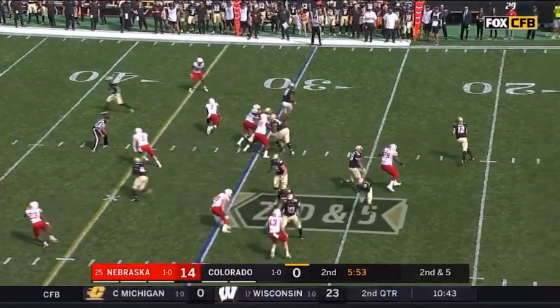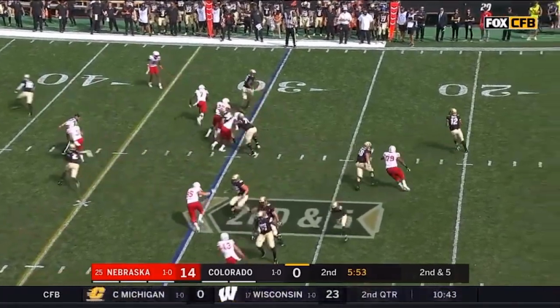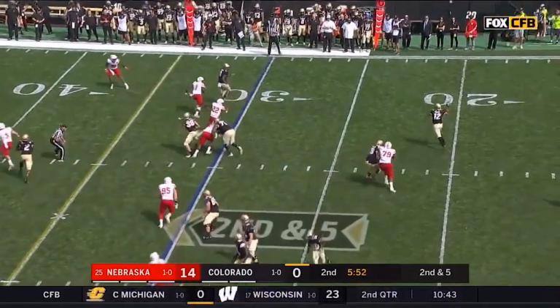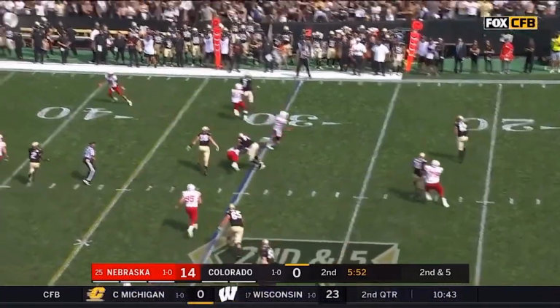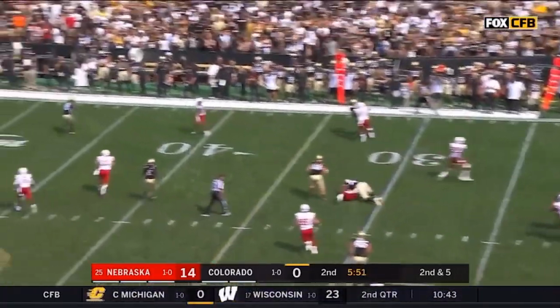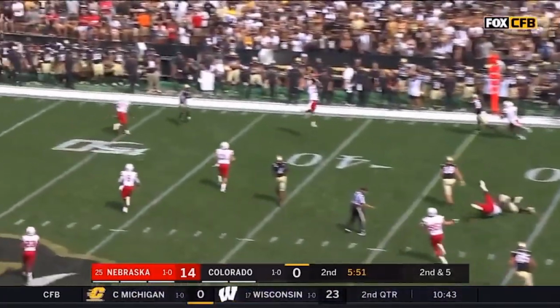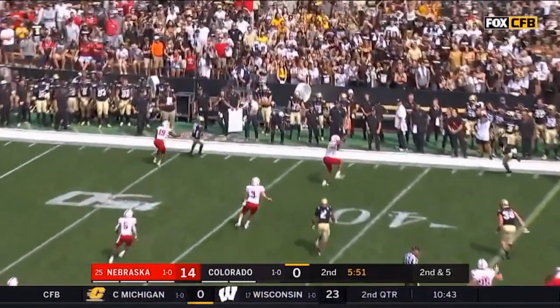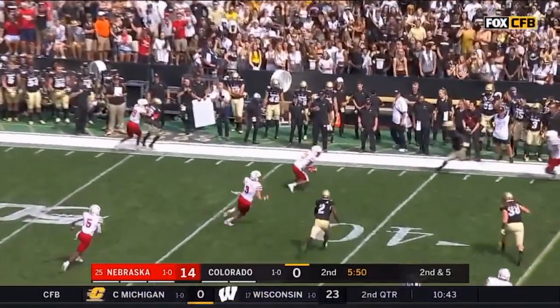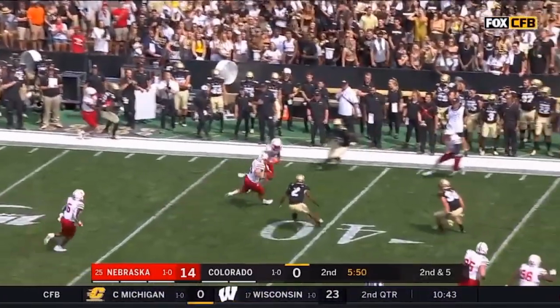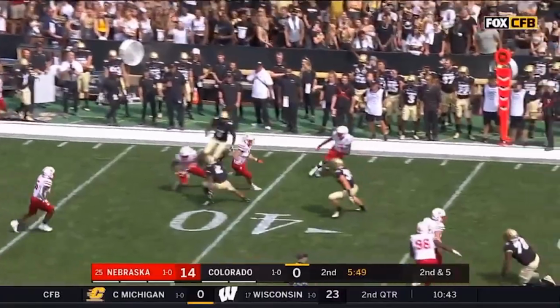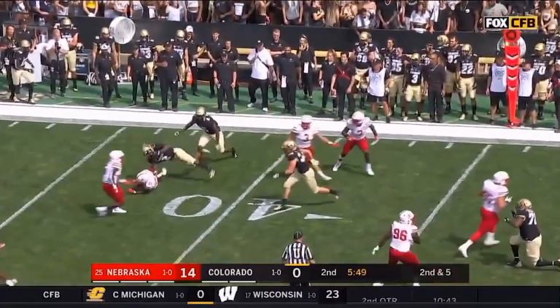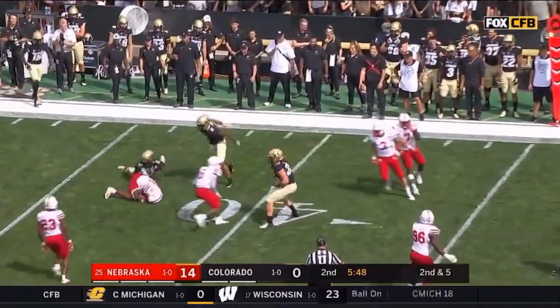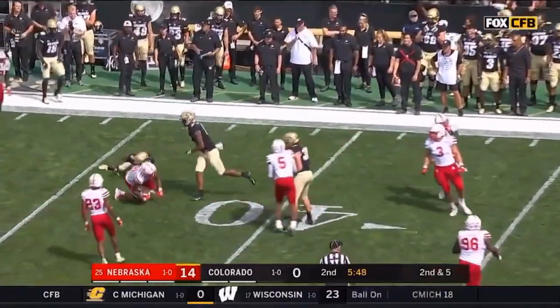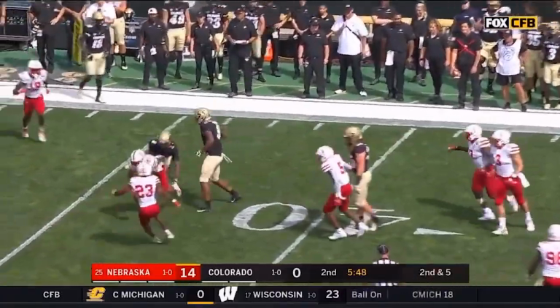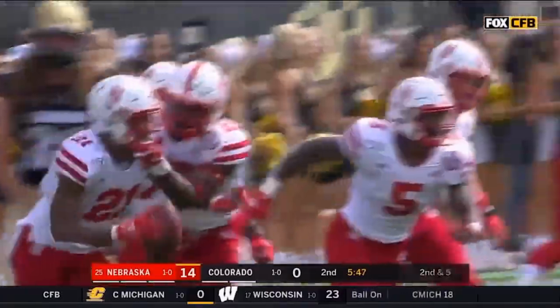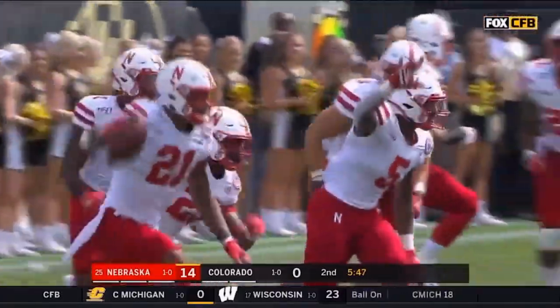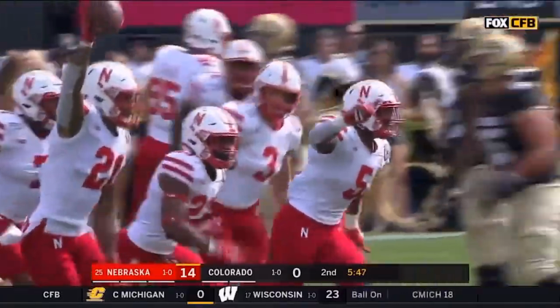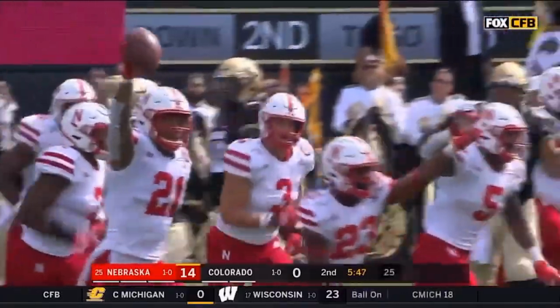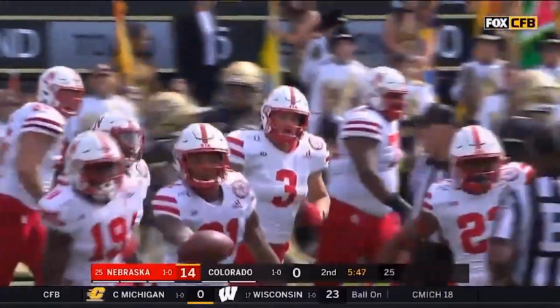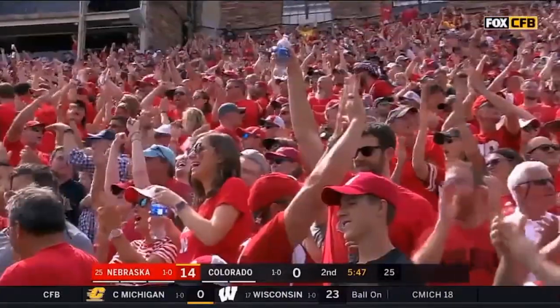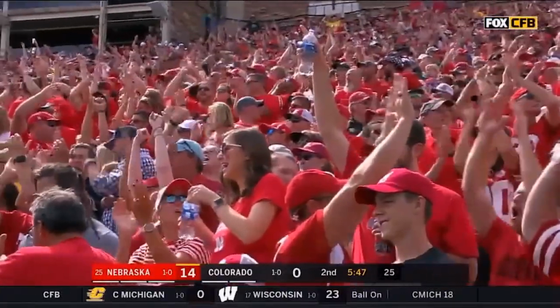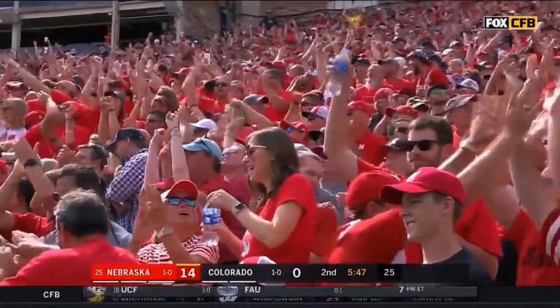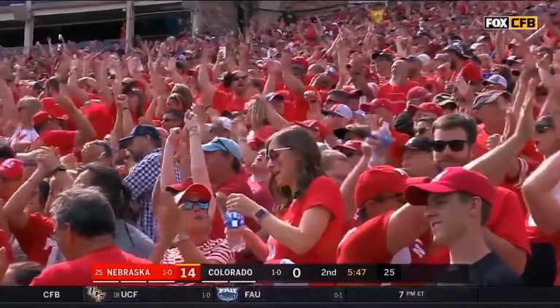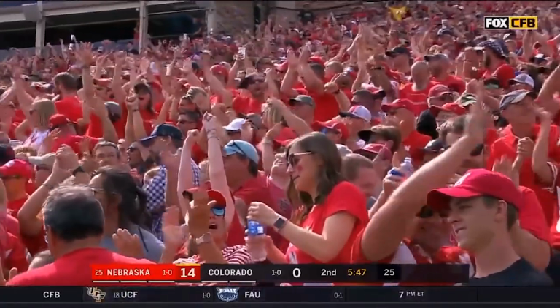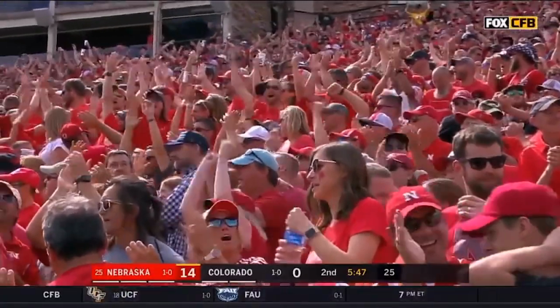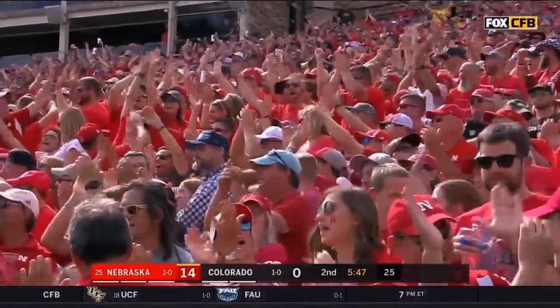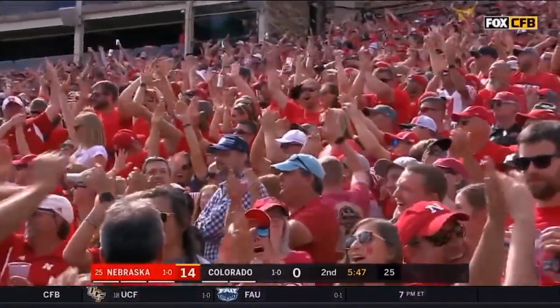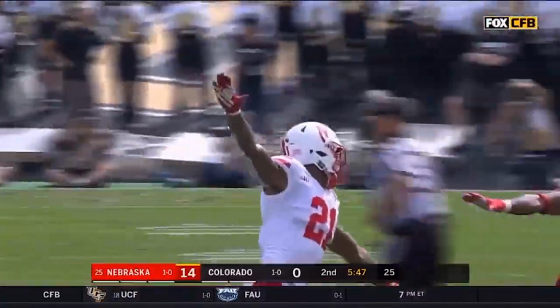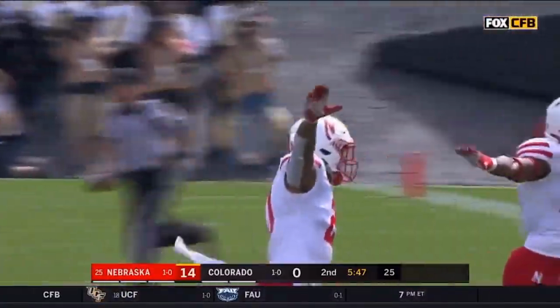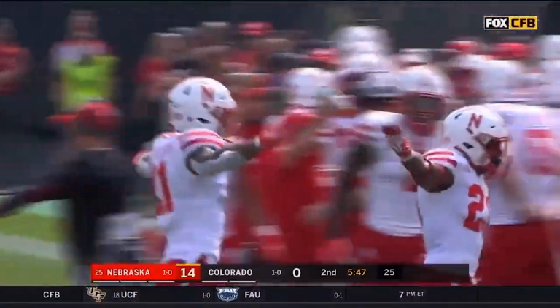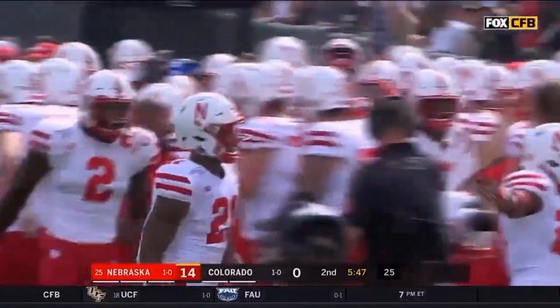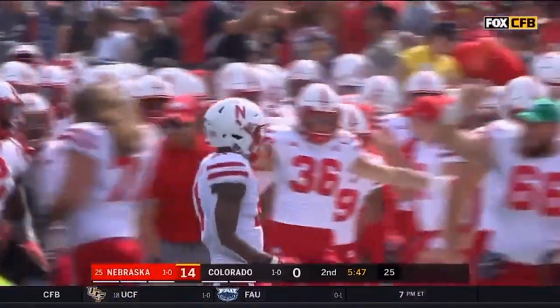Now second and five off play action — he rolls his eyes downfield and gets intercepted by Lamar Jackson, the senior out of Elk Grove, California, who plucks it out of the air and gives it back to the Huskers in Colorado territory.